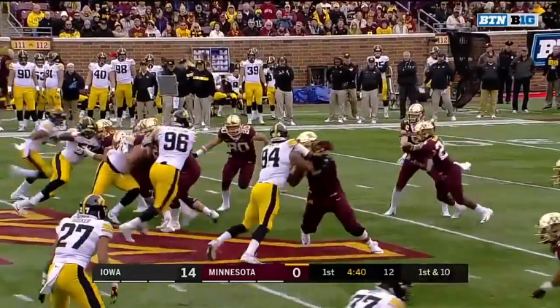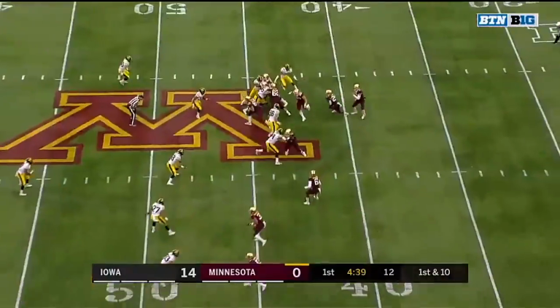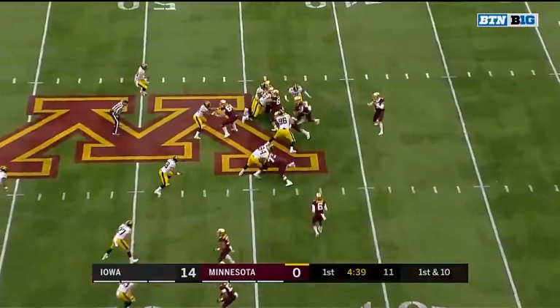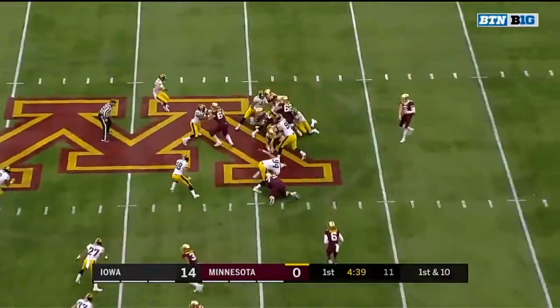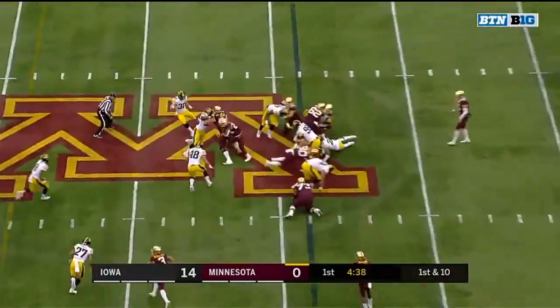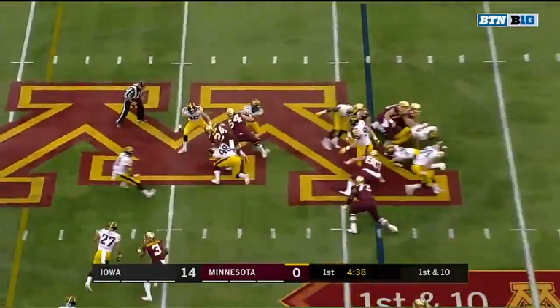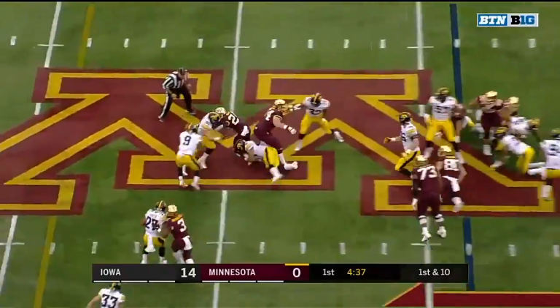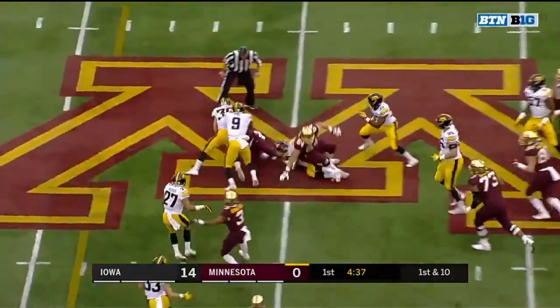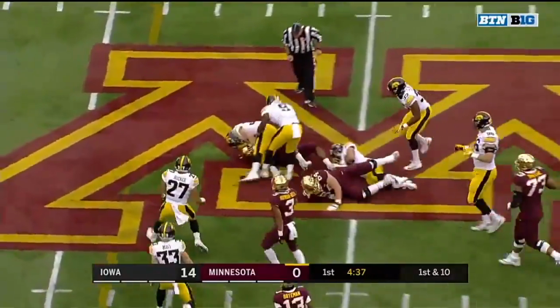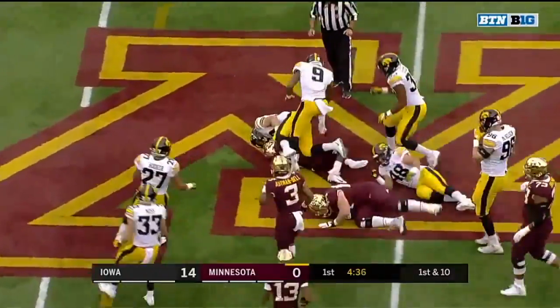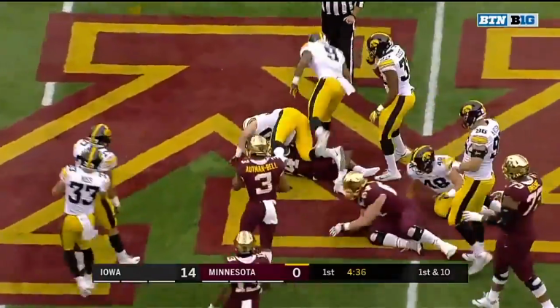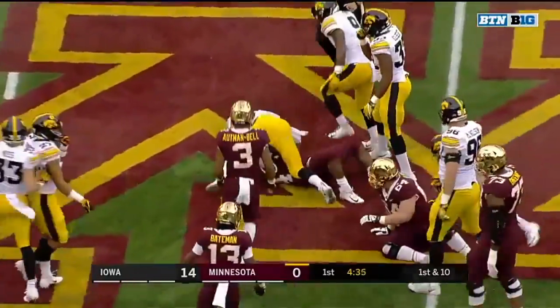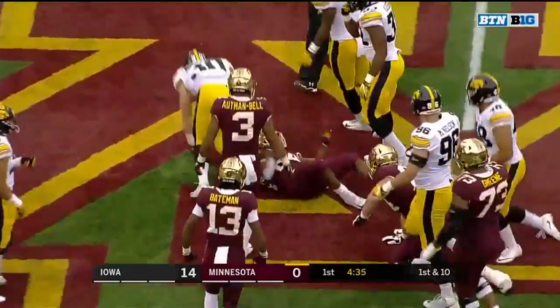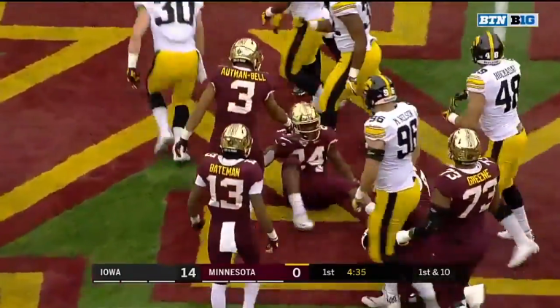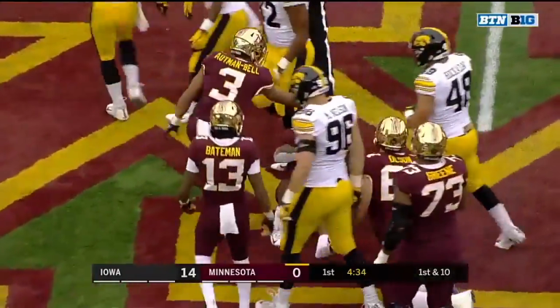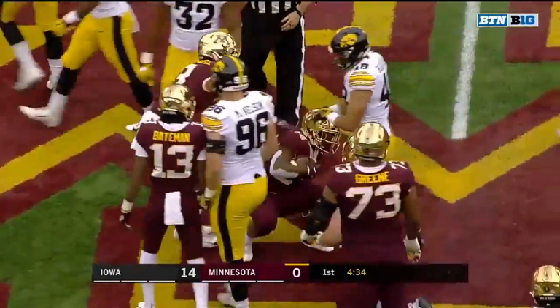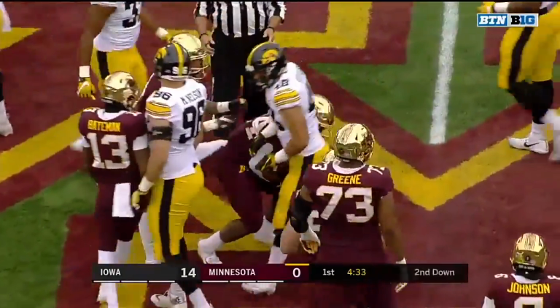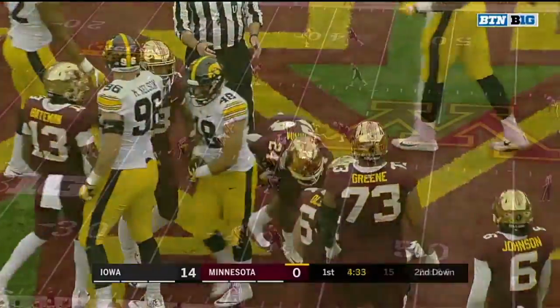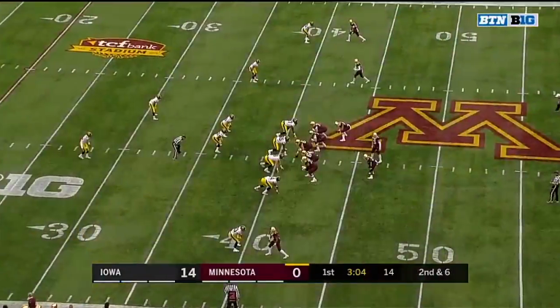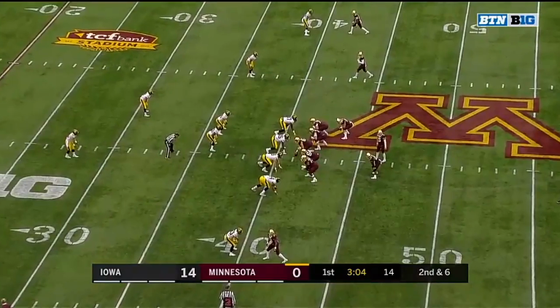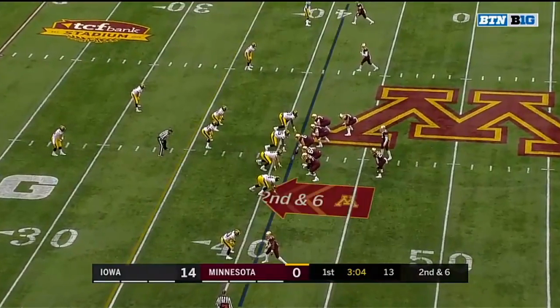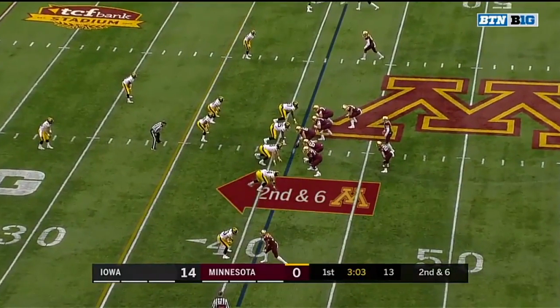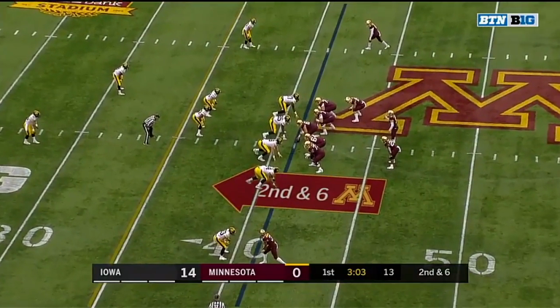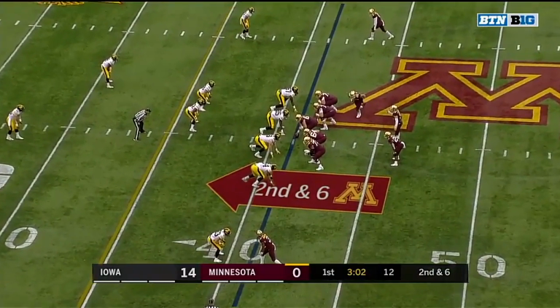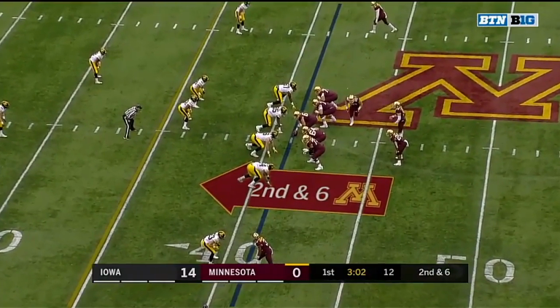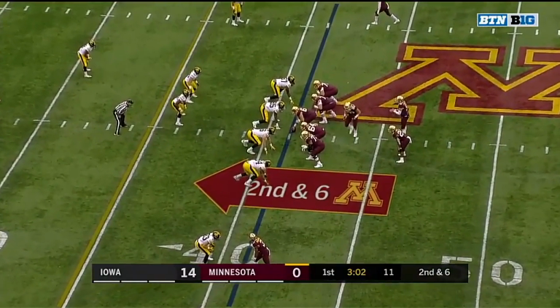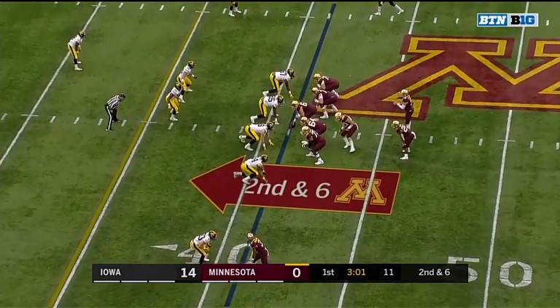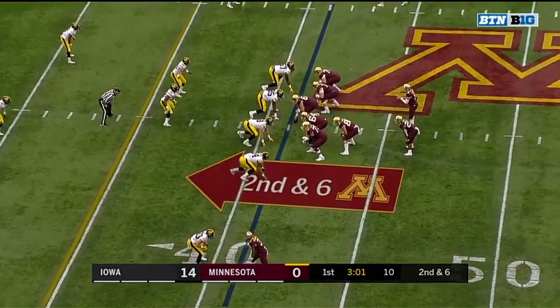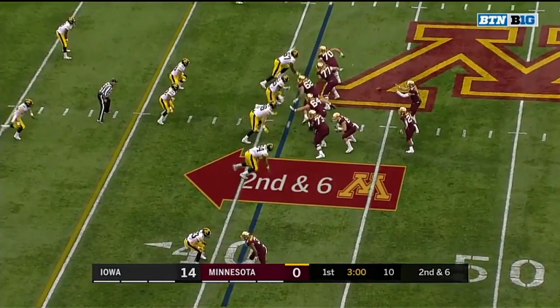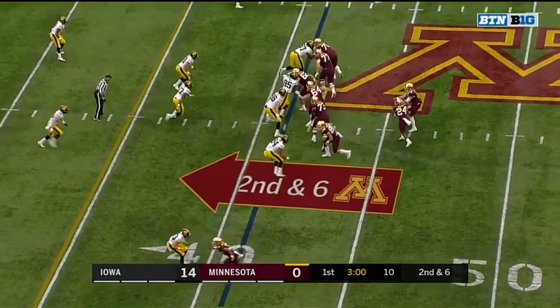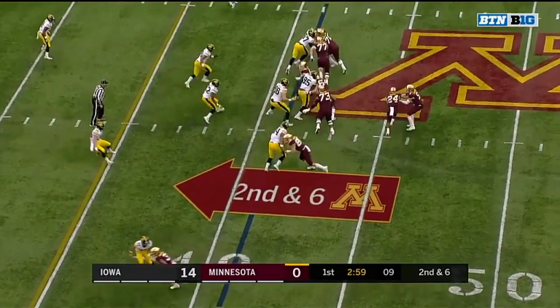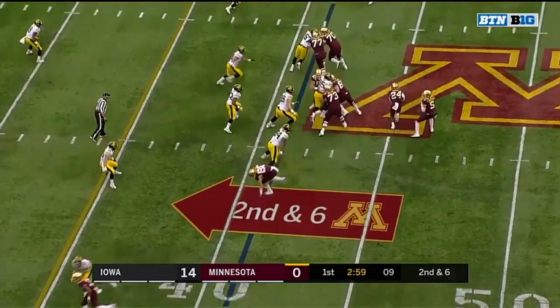He only had 12 yards against Maryland, but that's because he was double-teamed a lot. Tyler Johnson — that's really changed things for their defense at safety without him on the field.